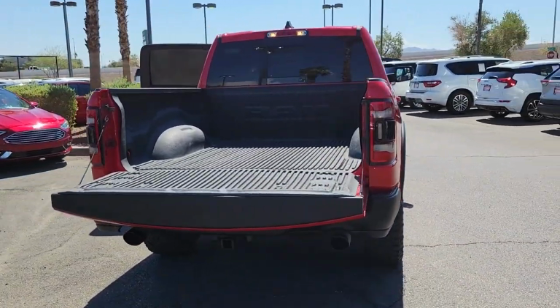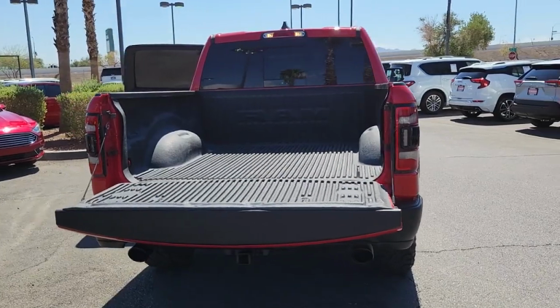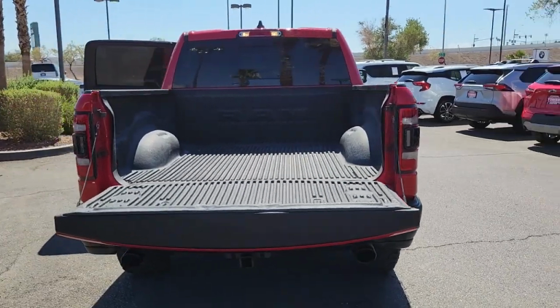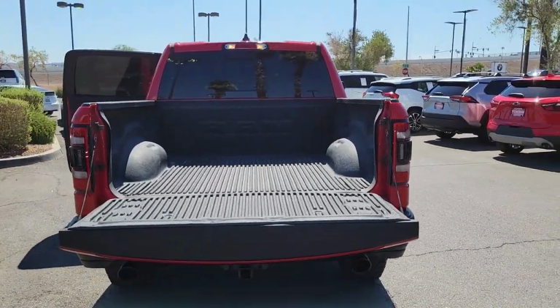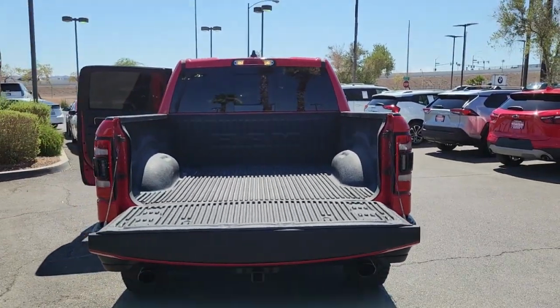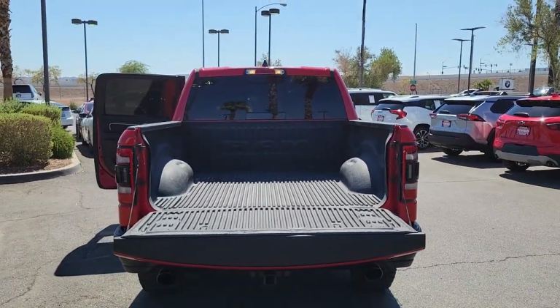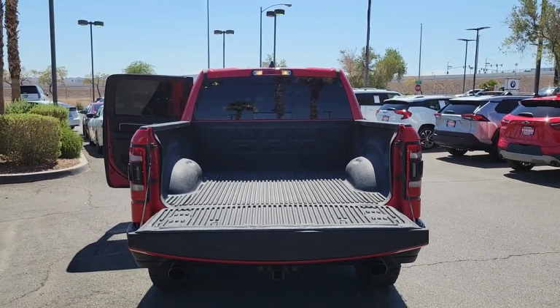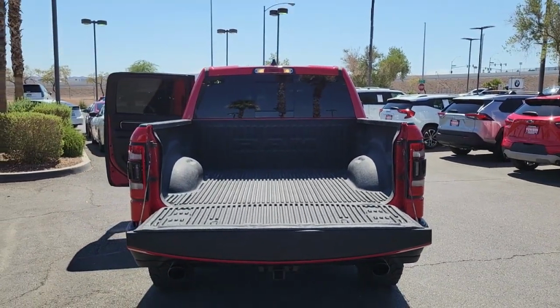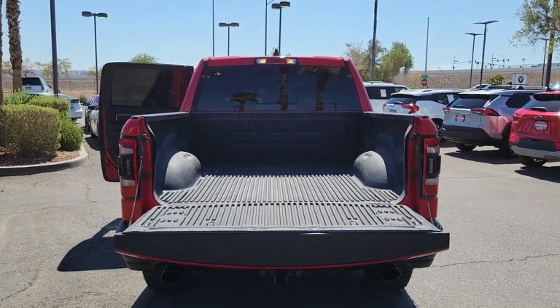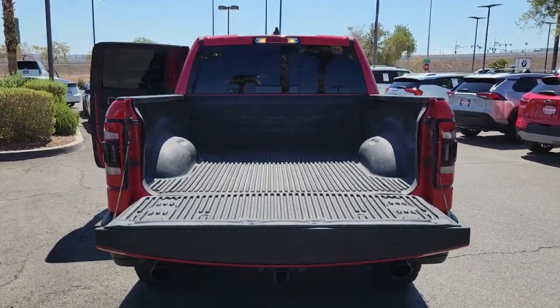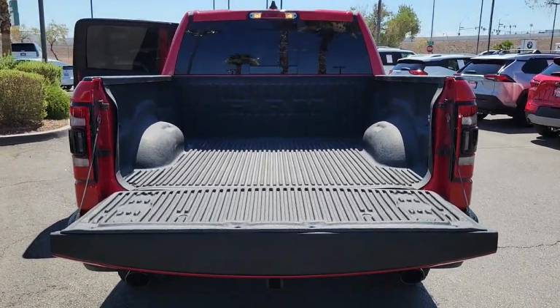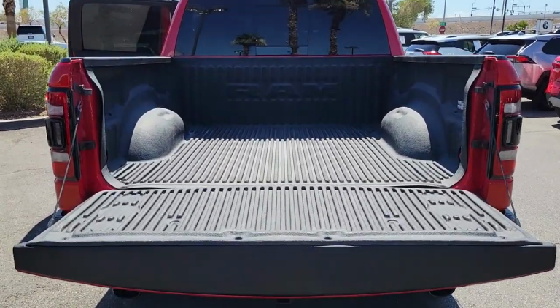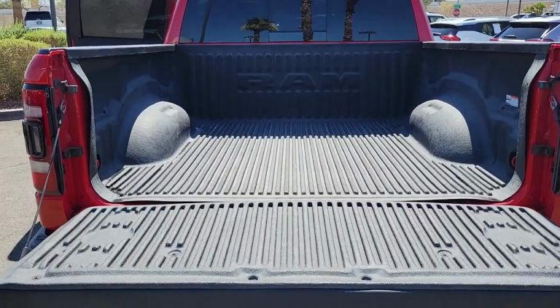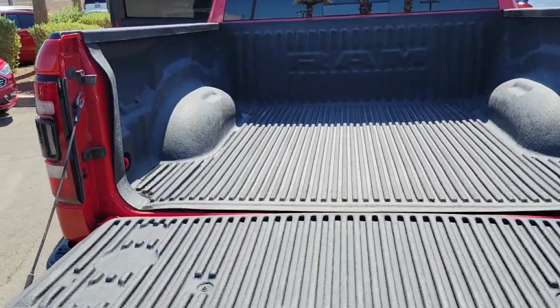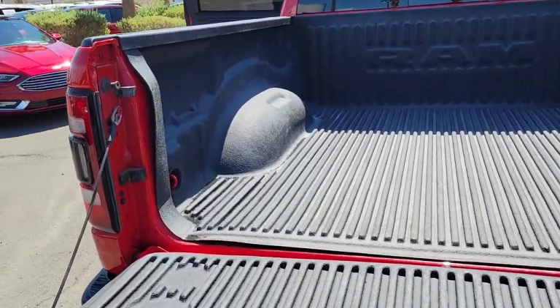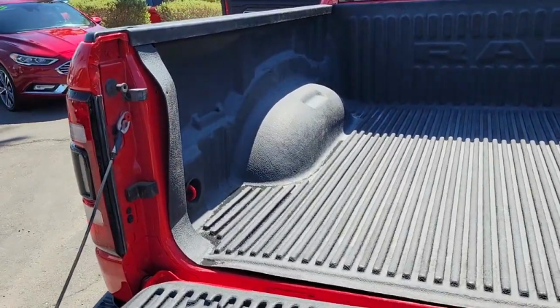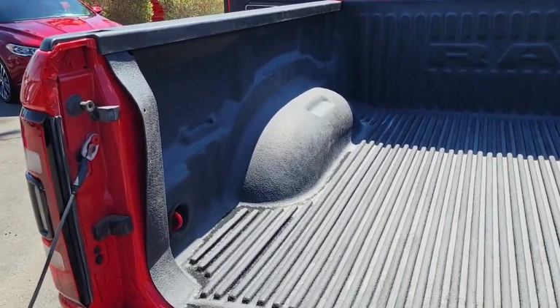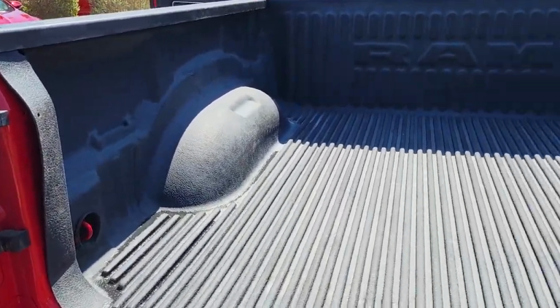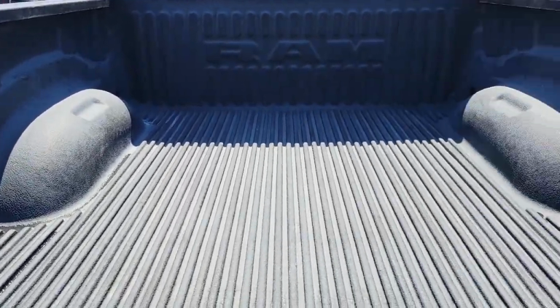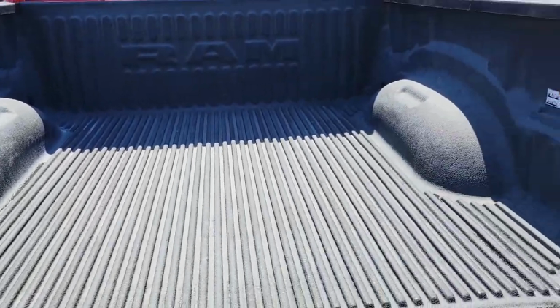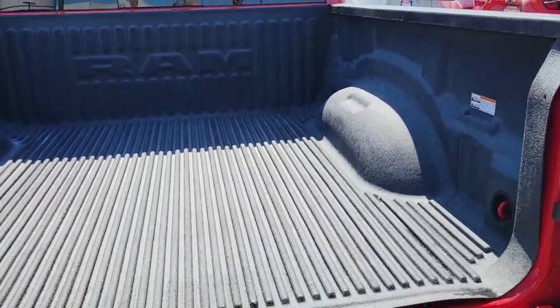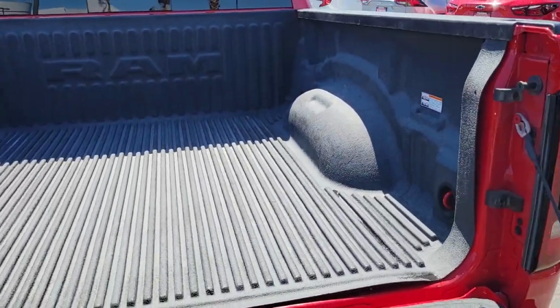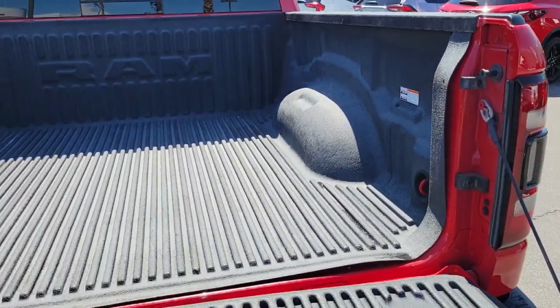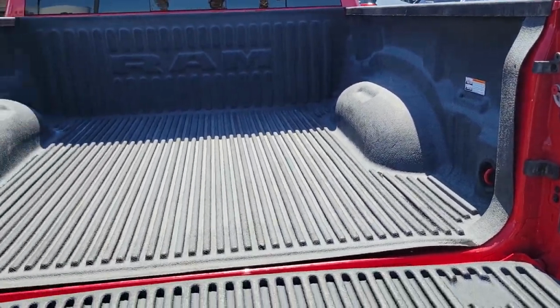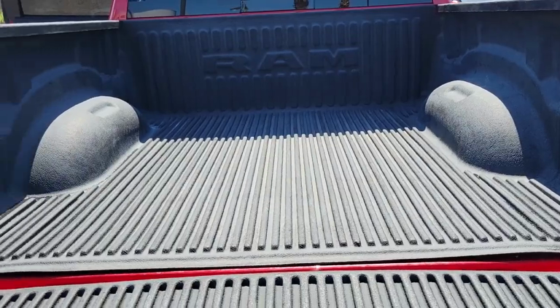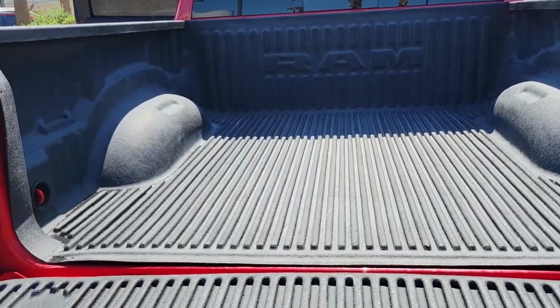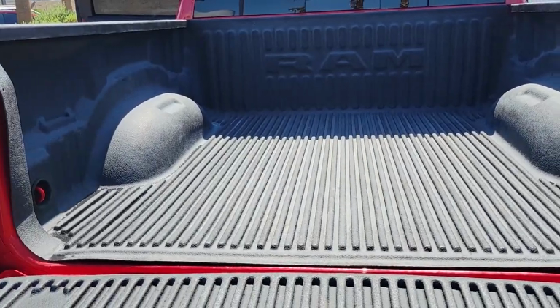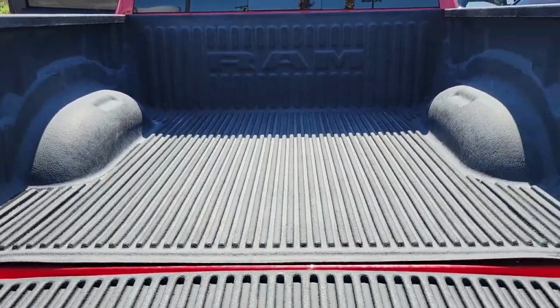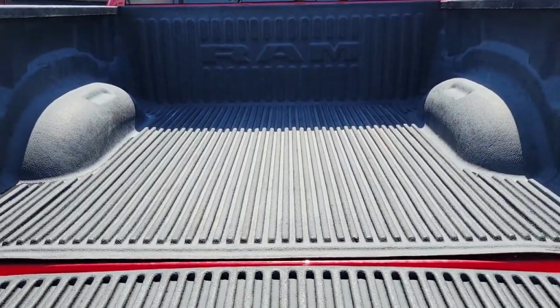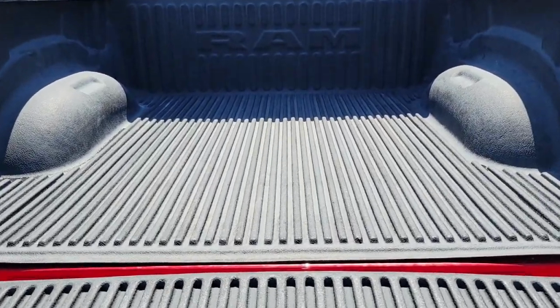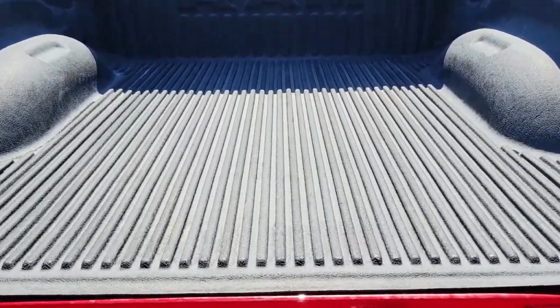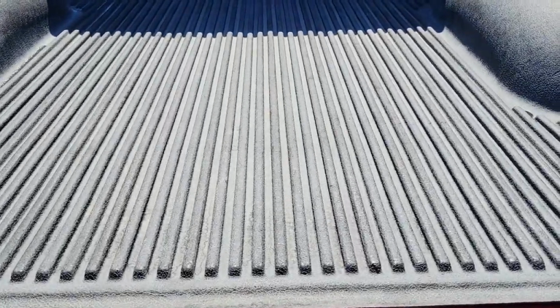Keyless entry, backup camera, fog lamps, power driver's seat, electronic stability control, heated front seat, aluminum wheels, intermittent wipers, universal garage door opener, tire pressure monitoring system.